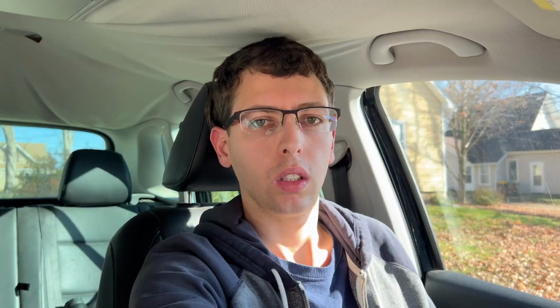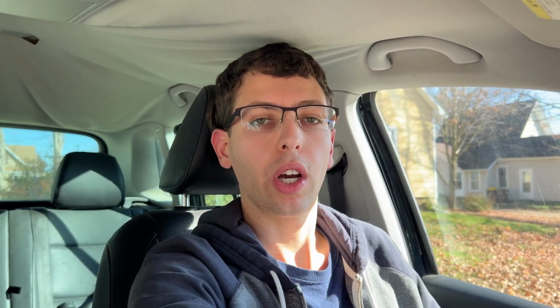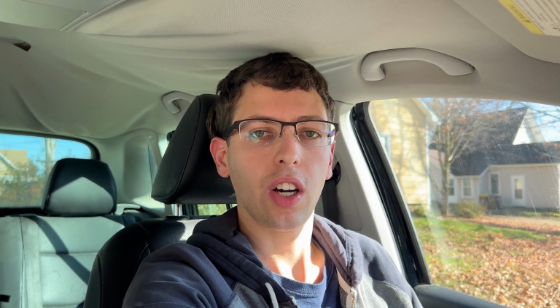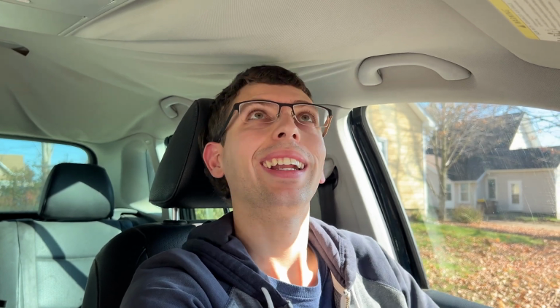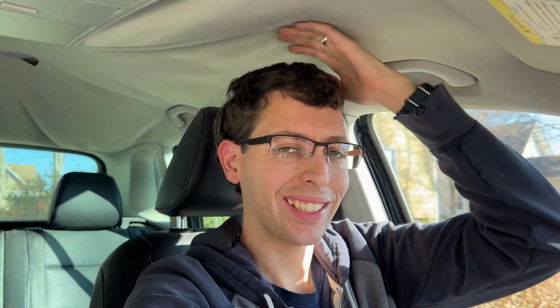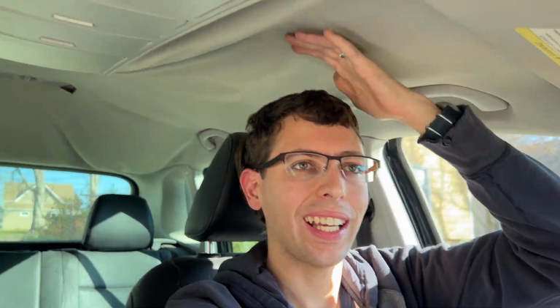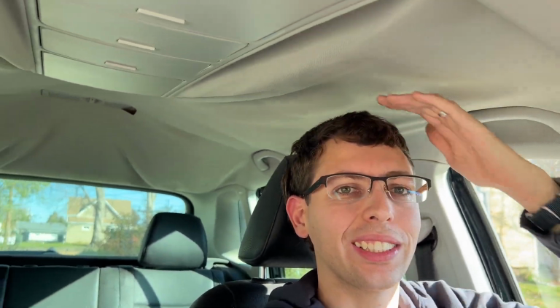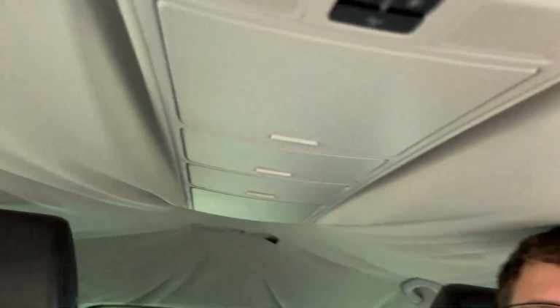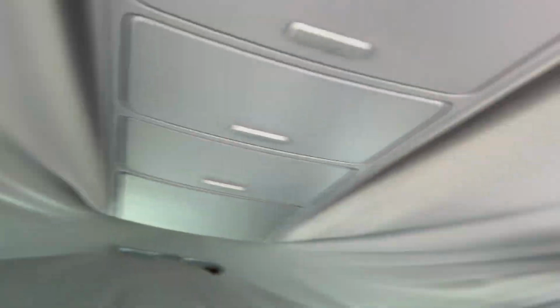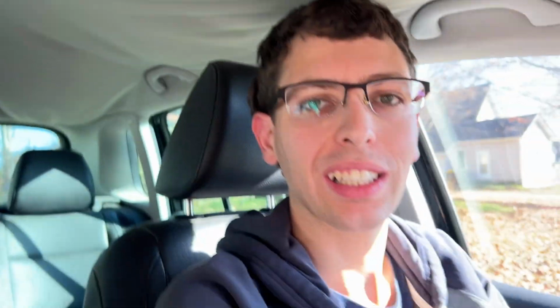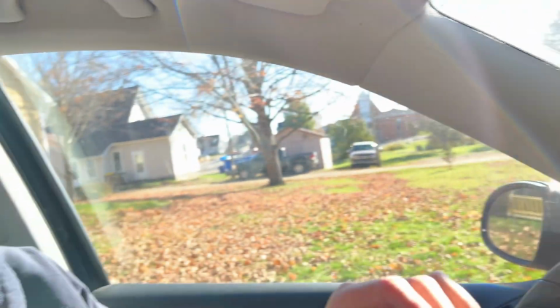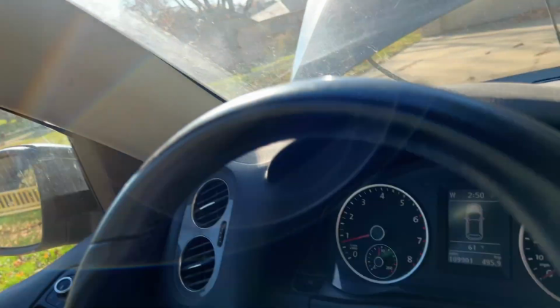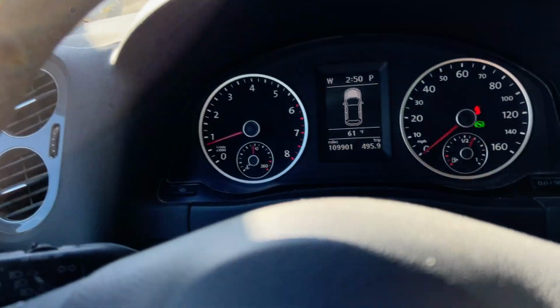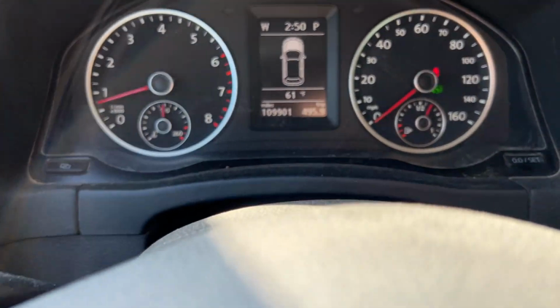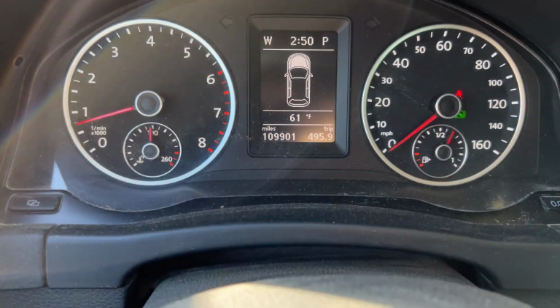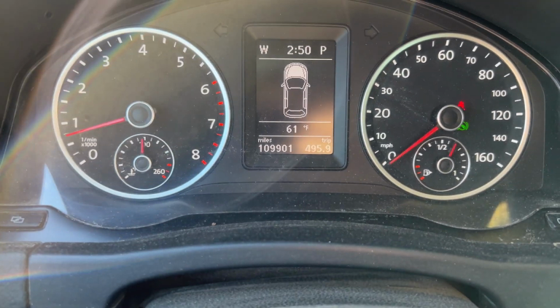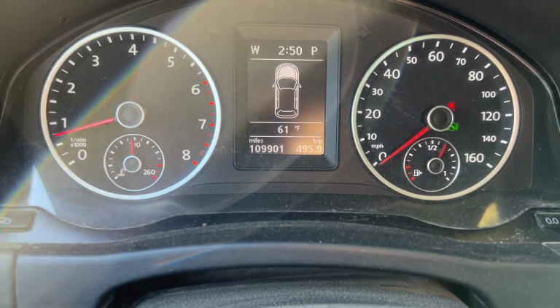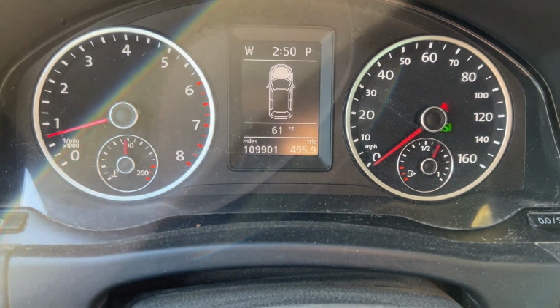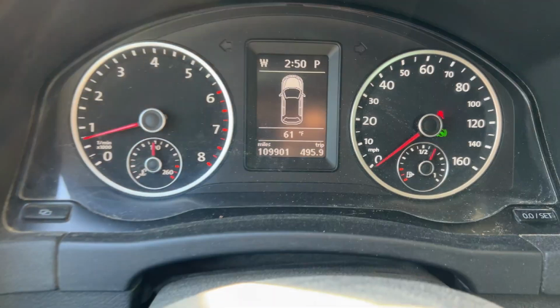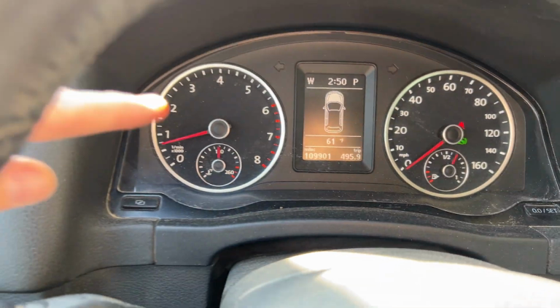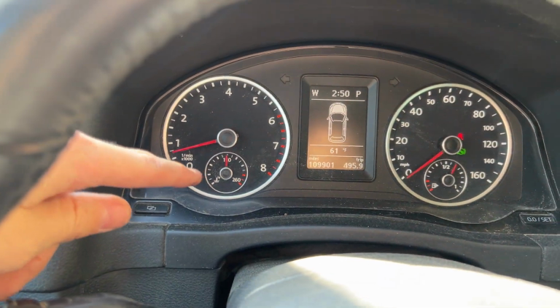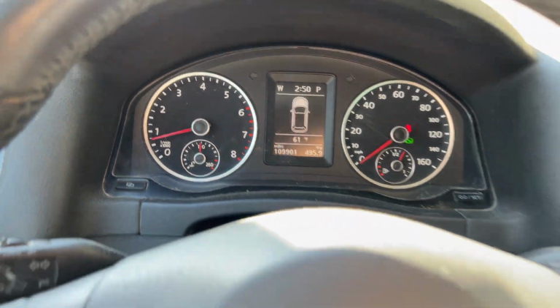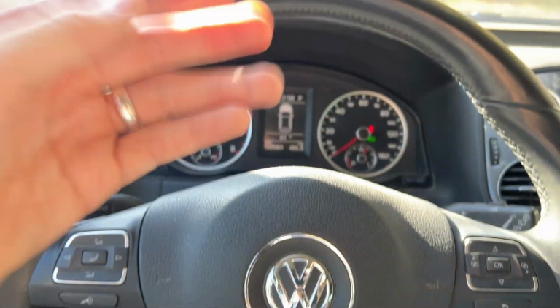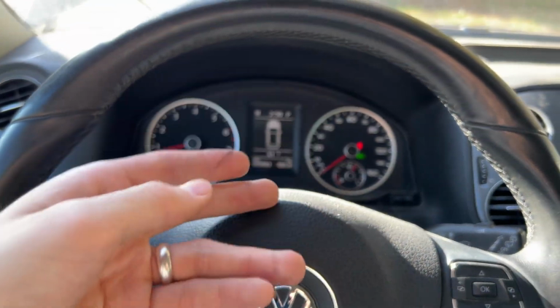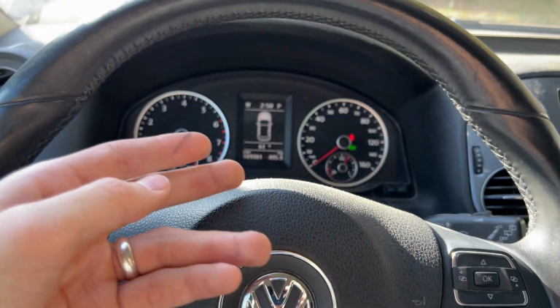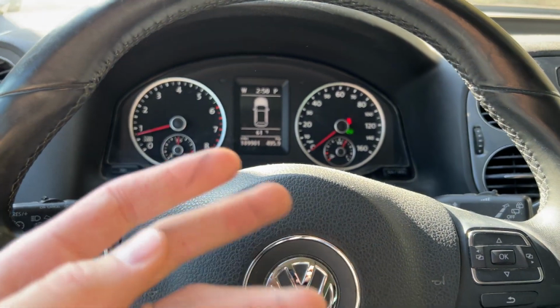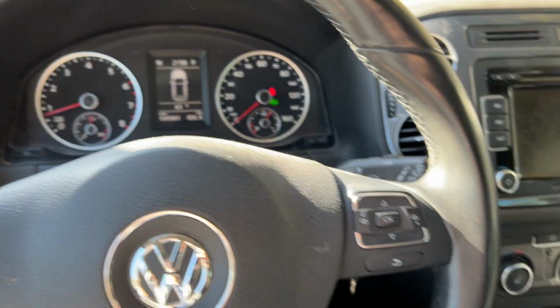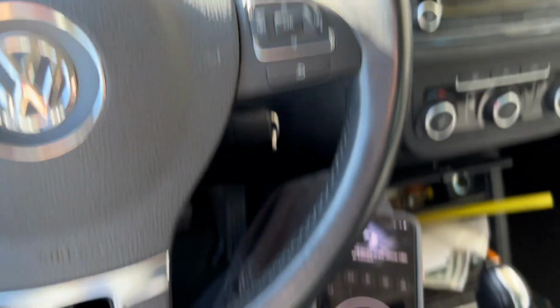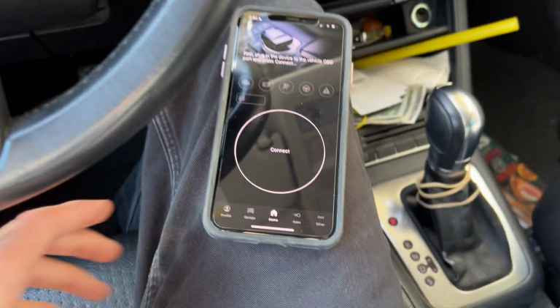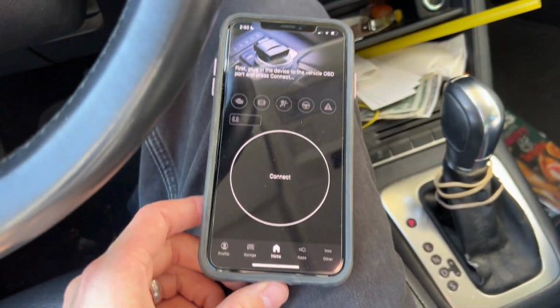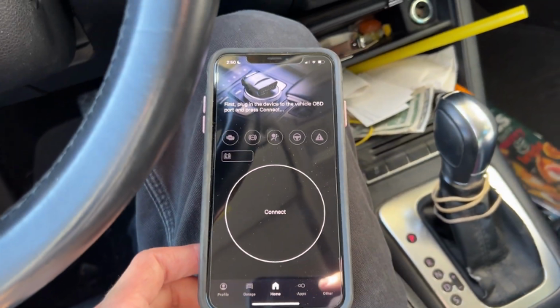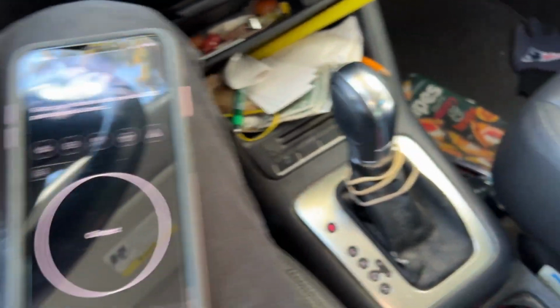Here we are in the car — the headliner is falling down, which is unfortunate. 109,000 miles on this one, got it fully heated up. I've tried this a couple times so I already kind of know what to expect.